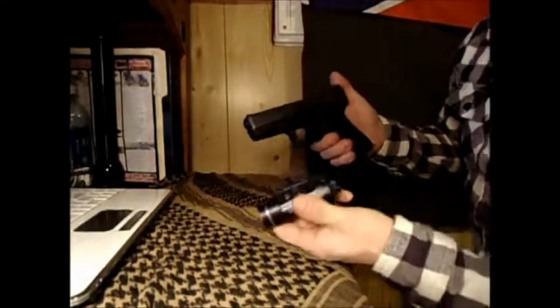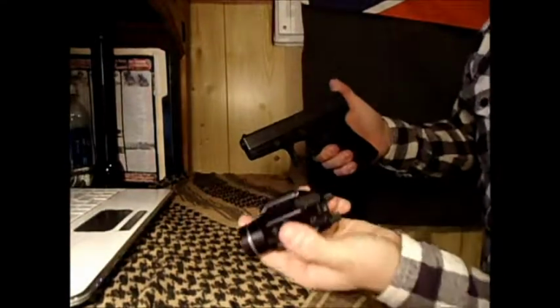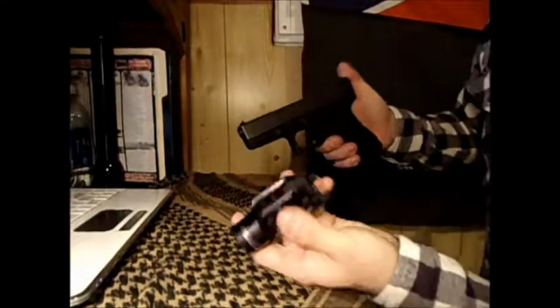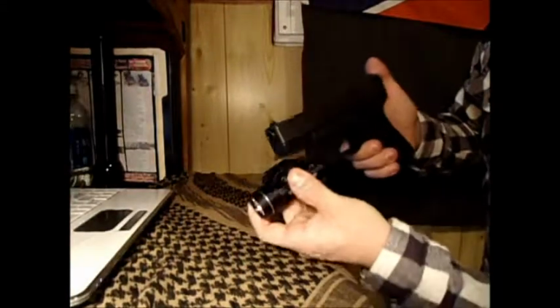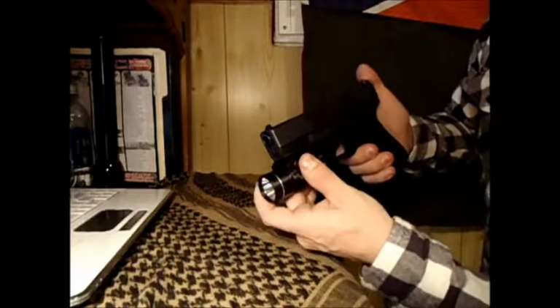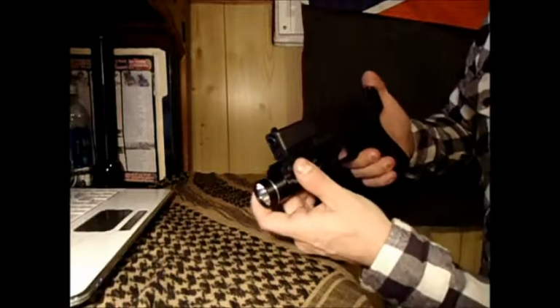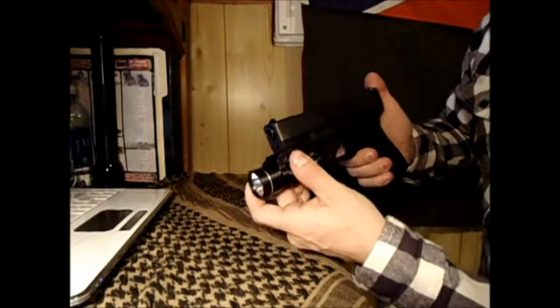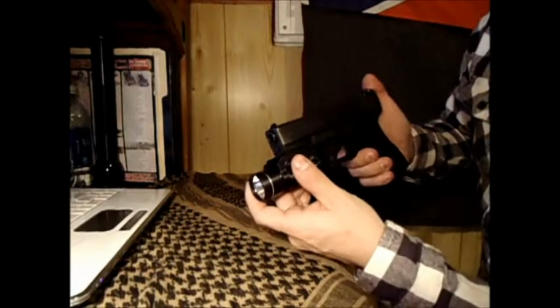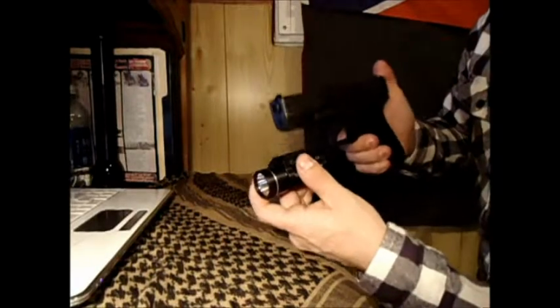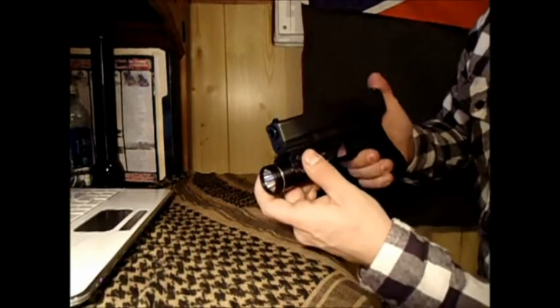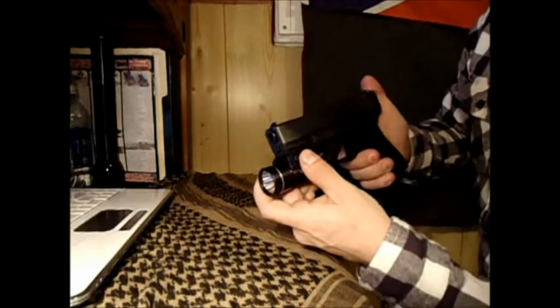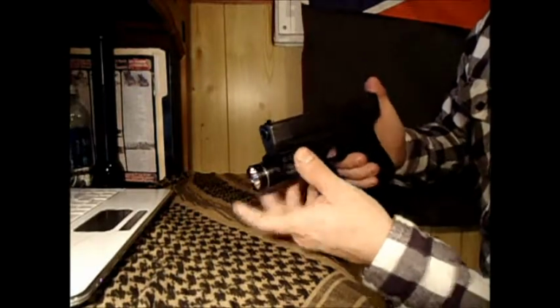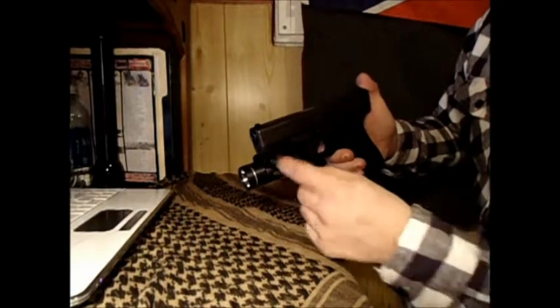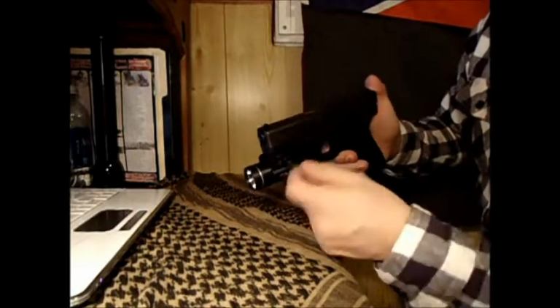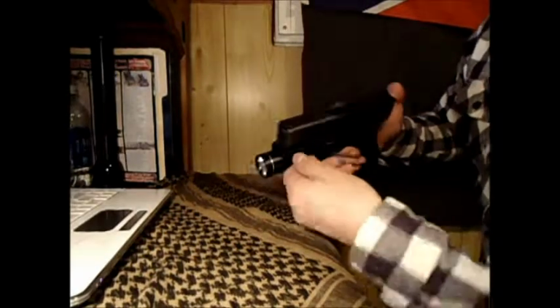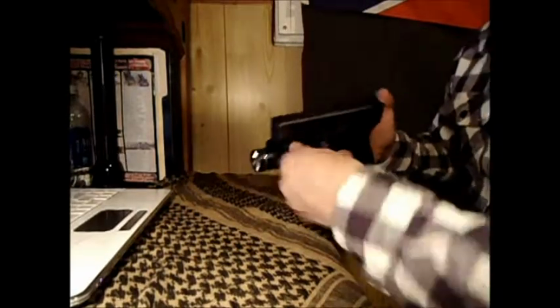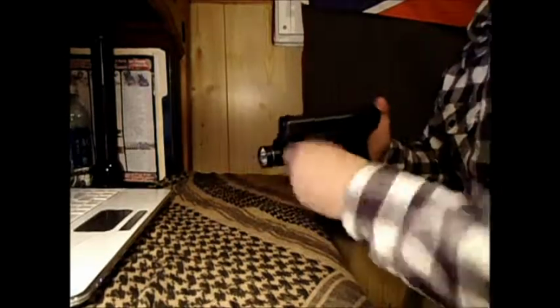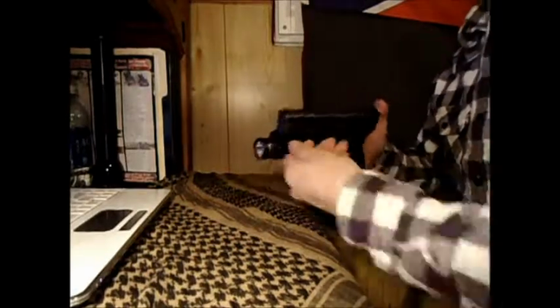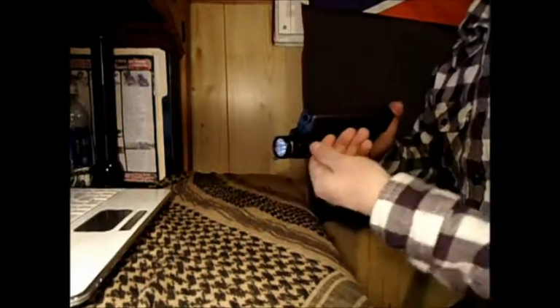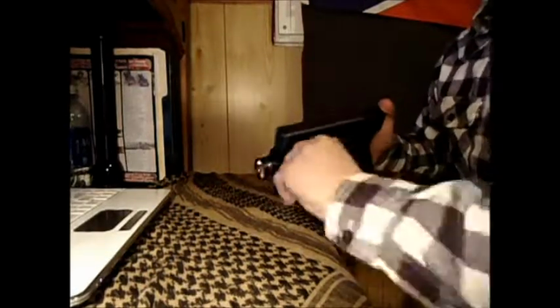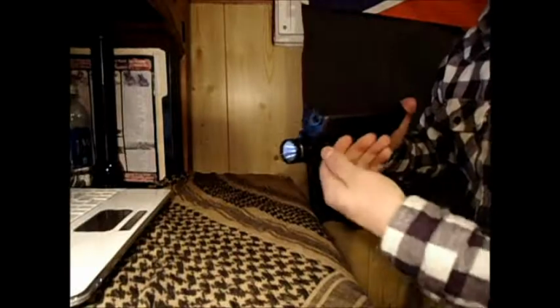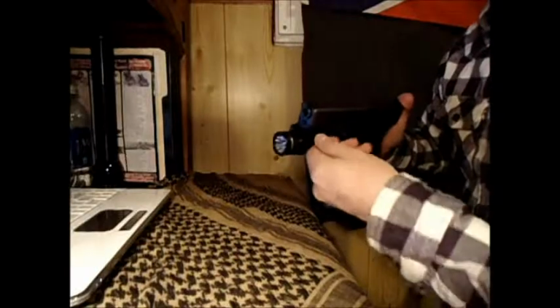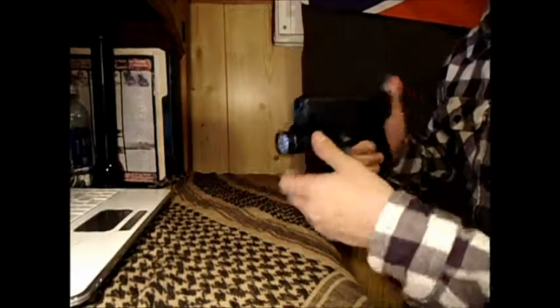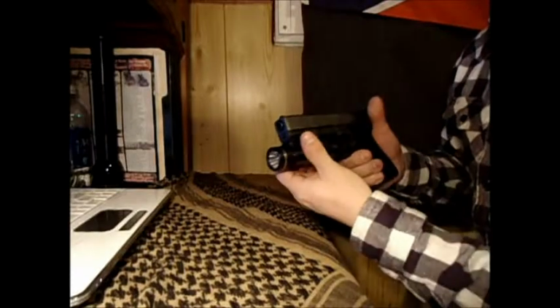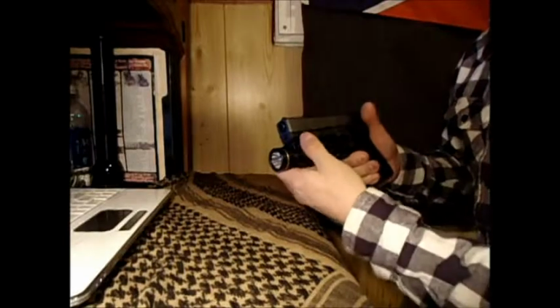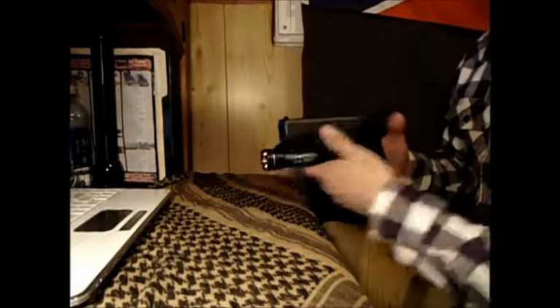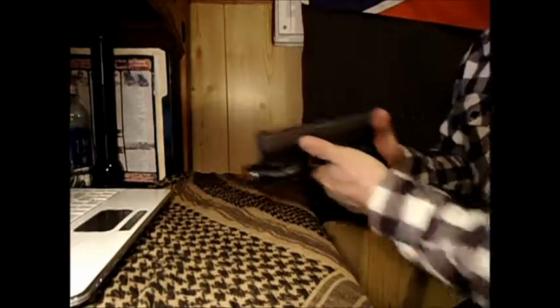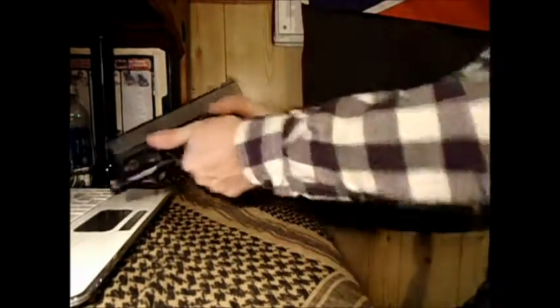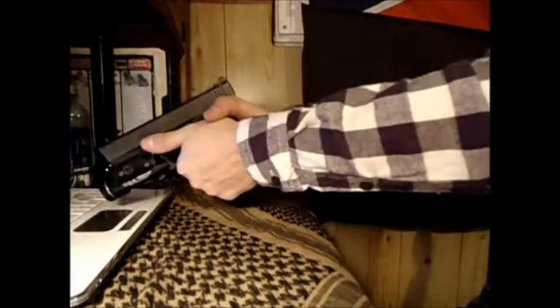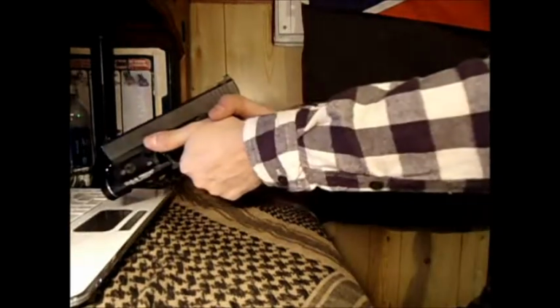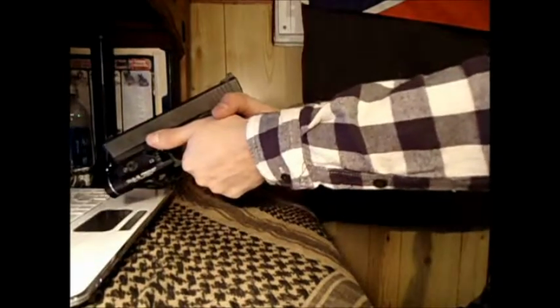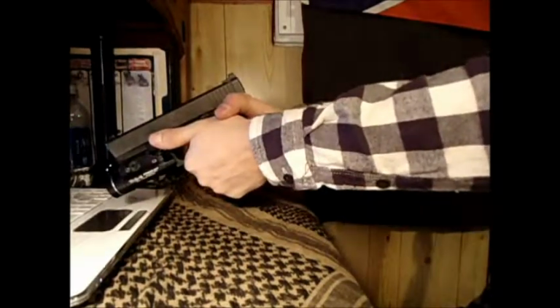Easy on — it's just got this spring with a little screw right here. So it's easy for those of you that don't have light-bearing holsters.